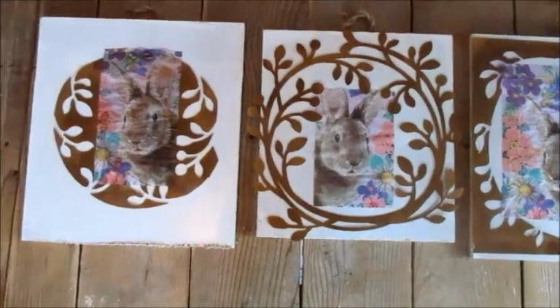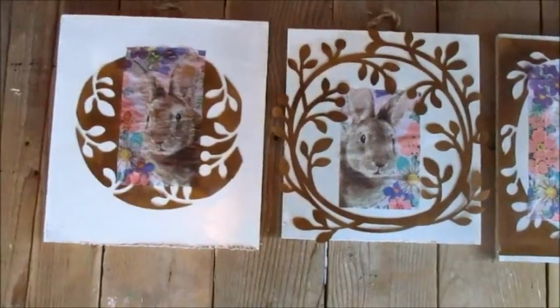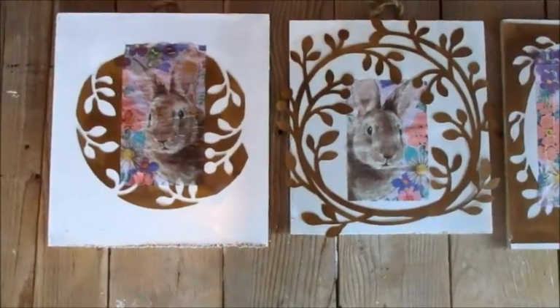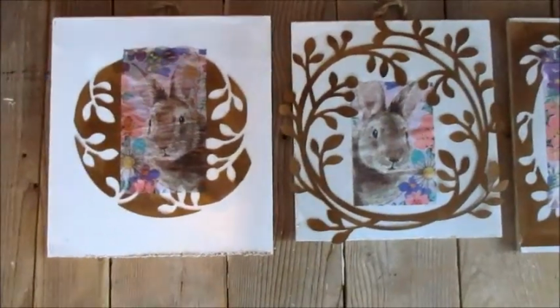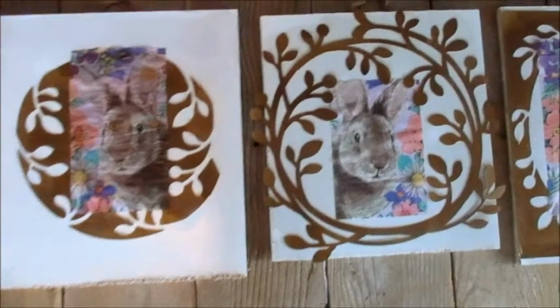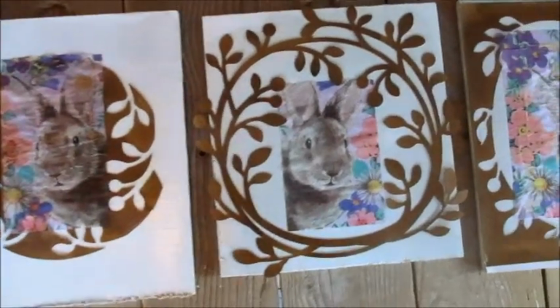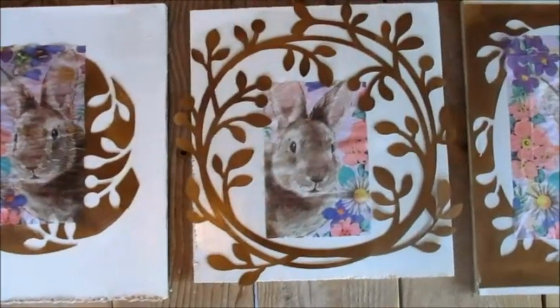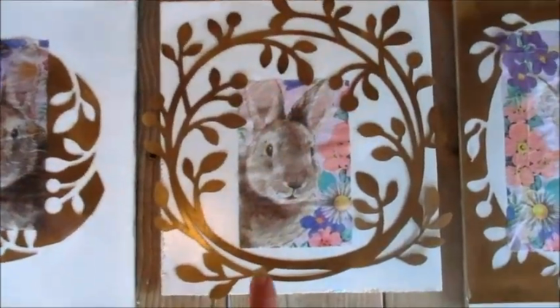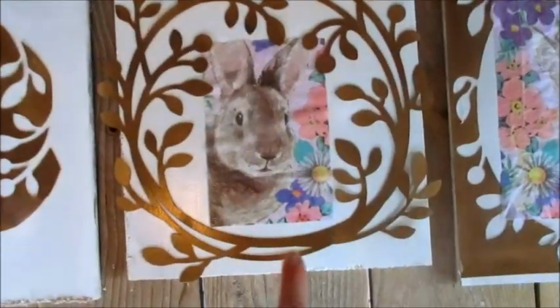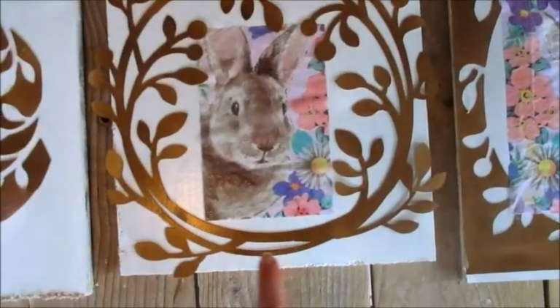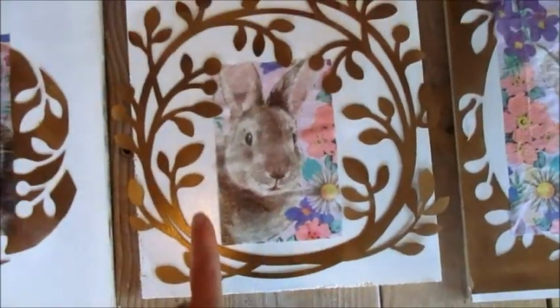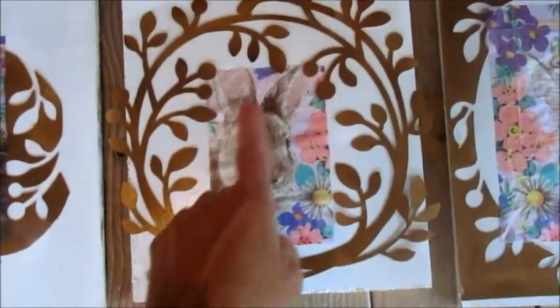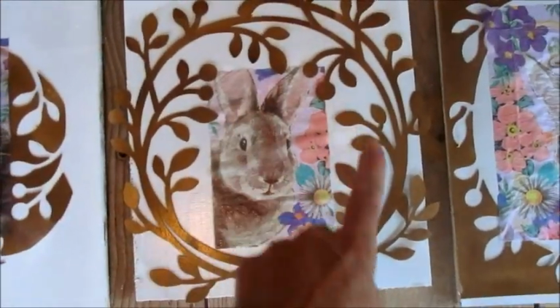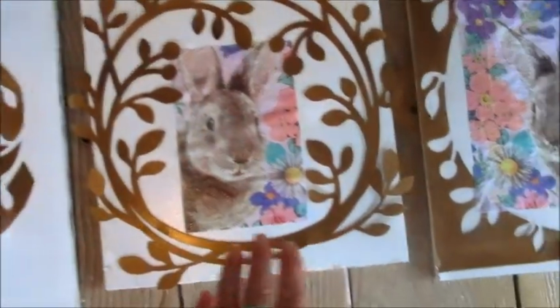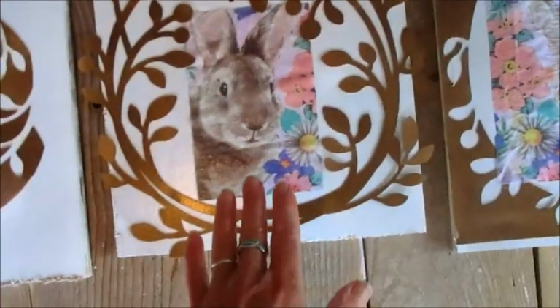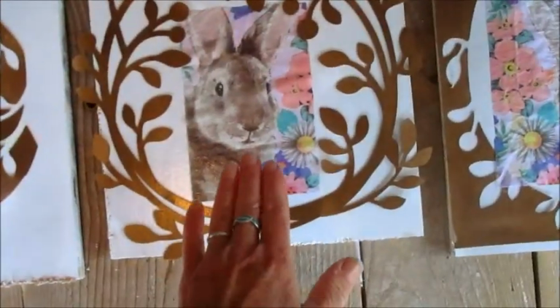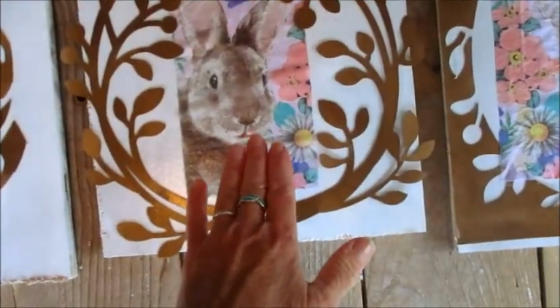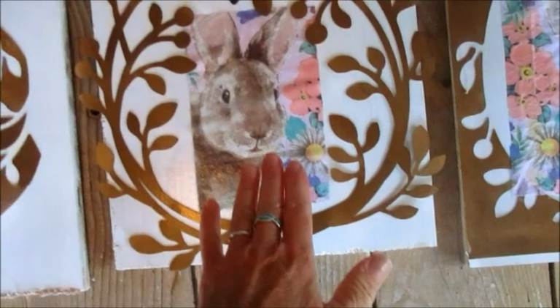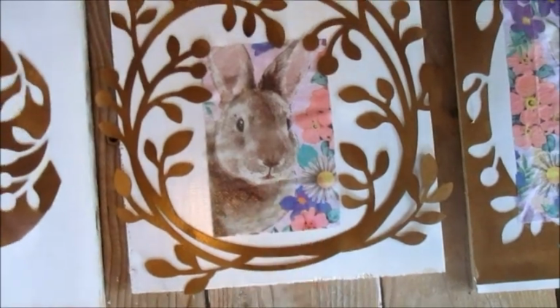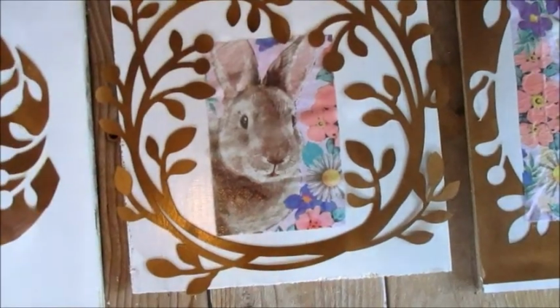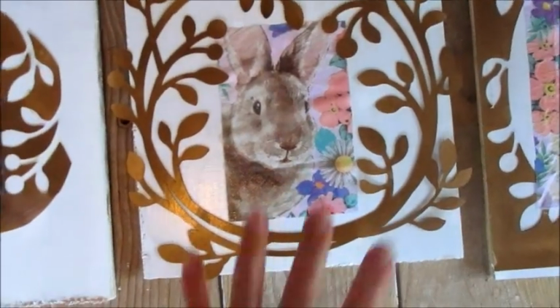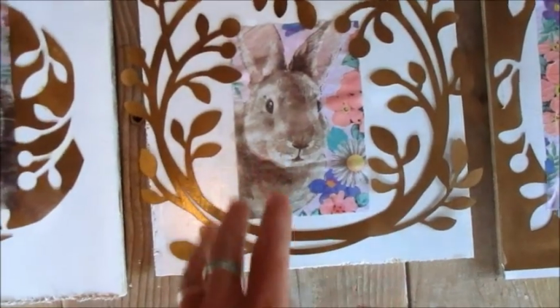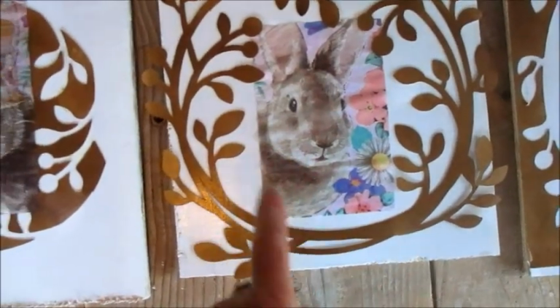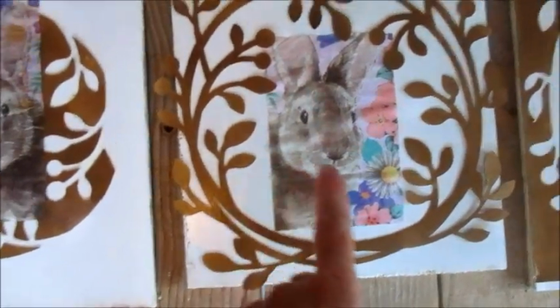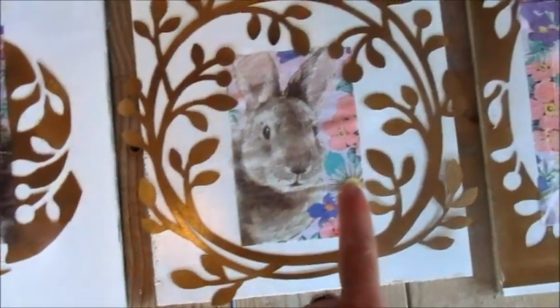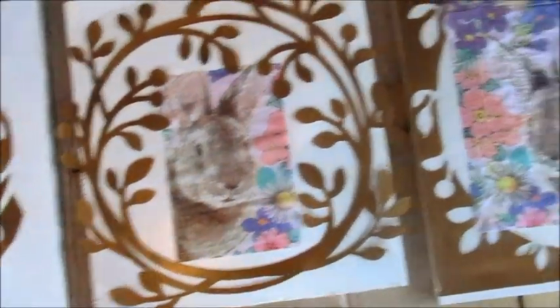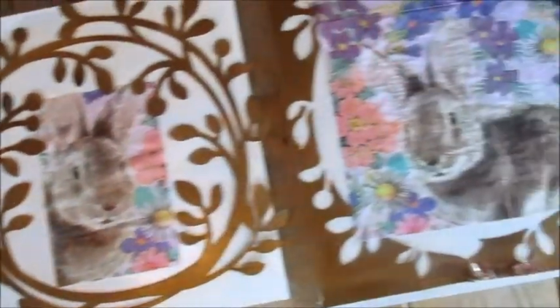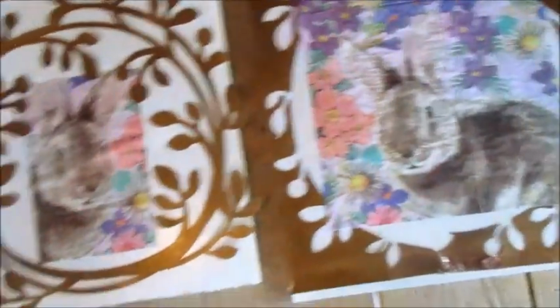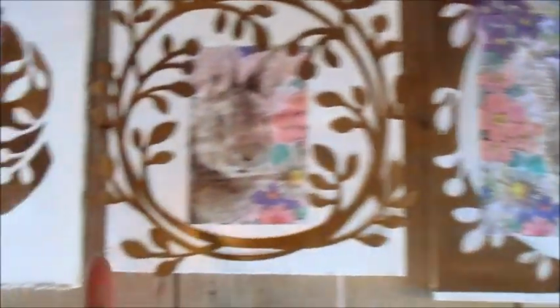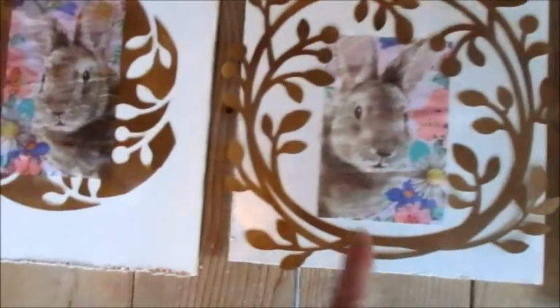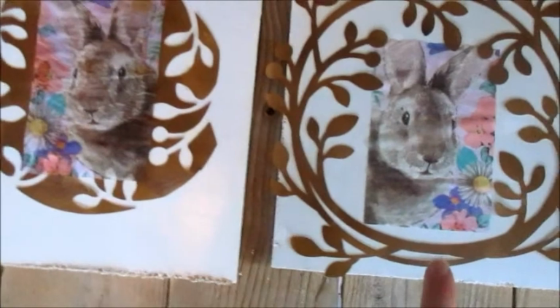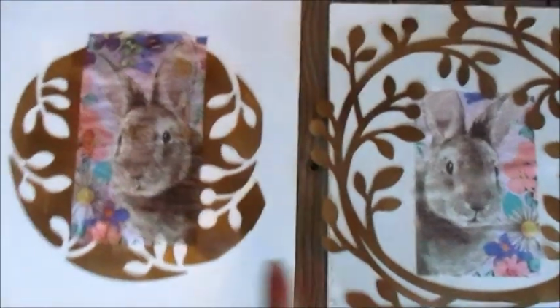Here's how it turned out — I'm really pleased. The one that has the wreath, I really like. I went ahead and used the napkin technique where you decoupage and then you seal it, and I like the way that one turned out.